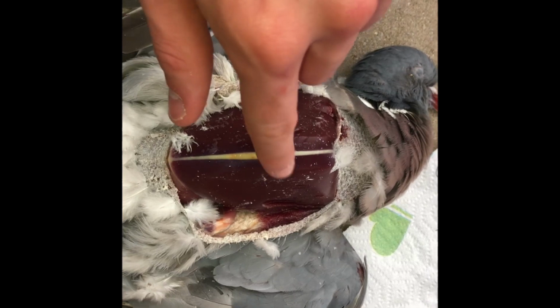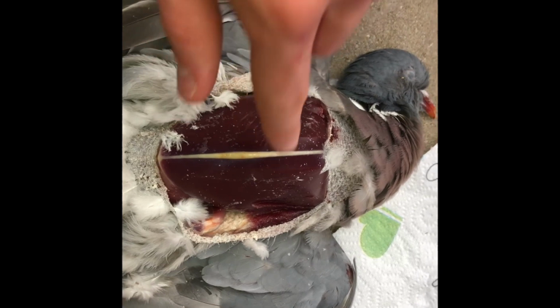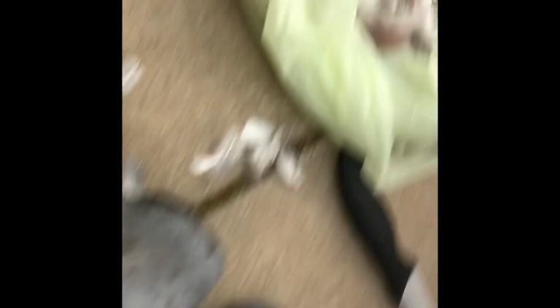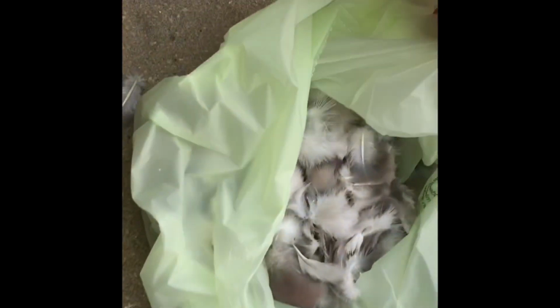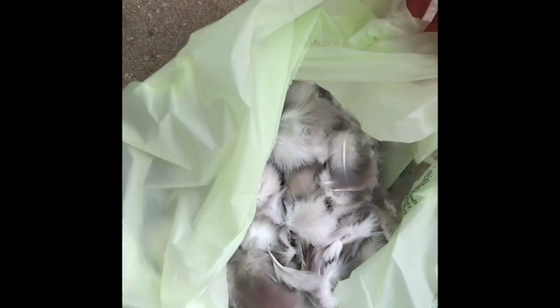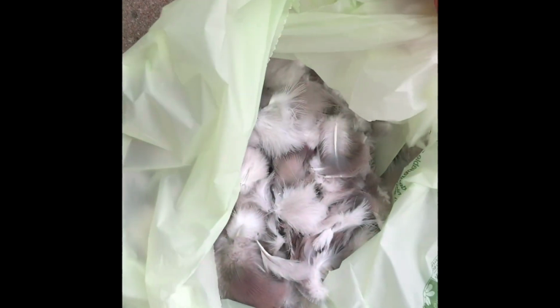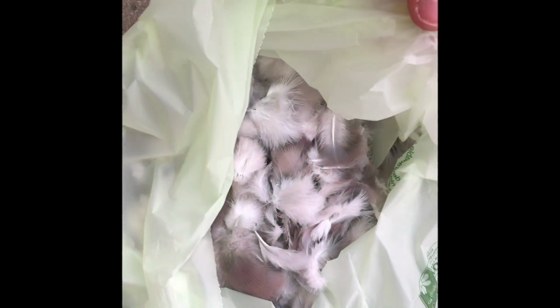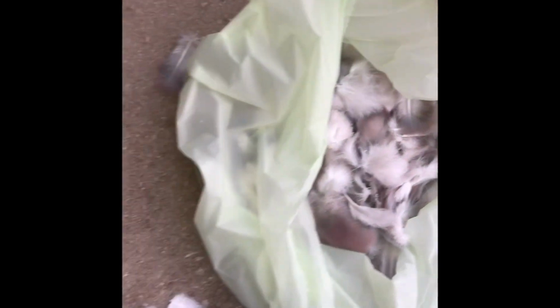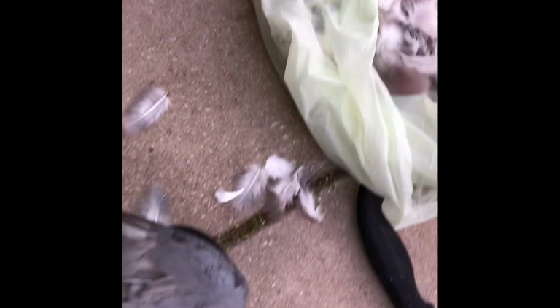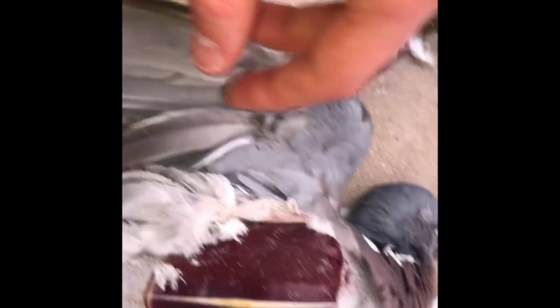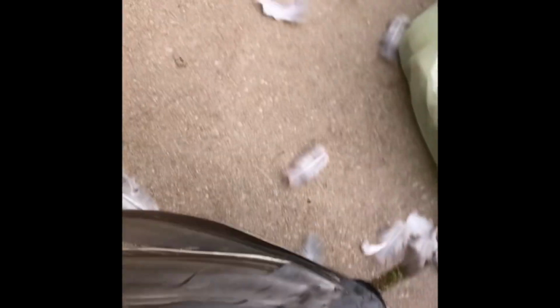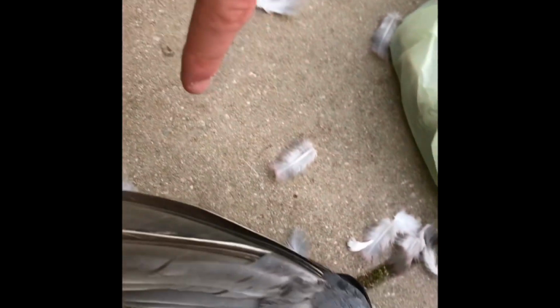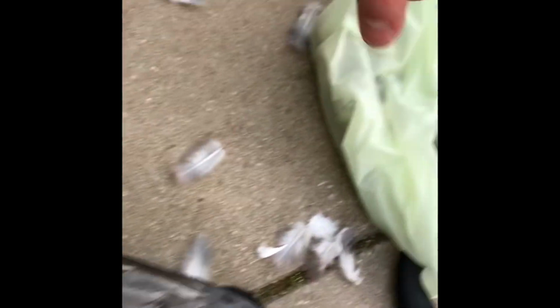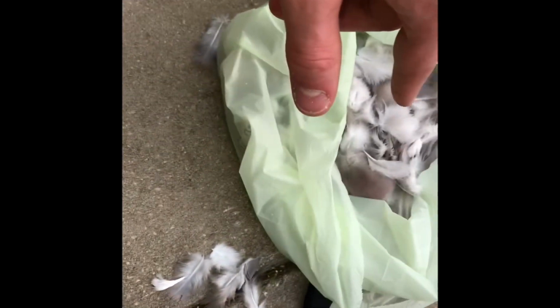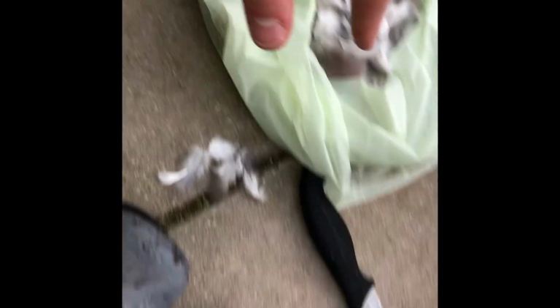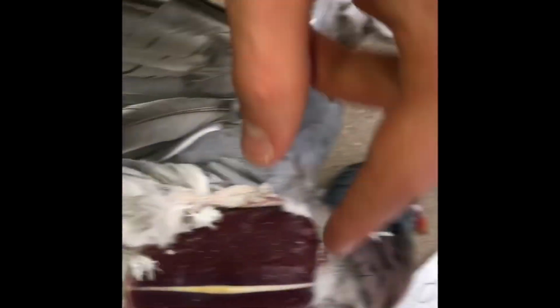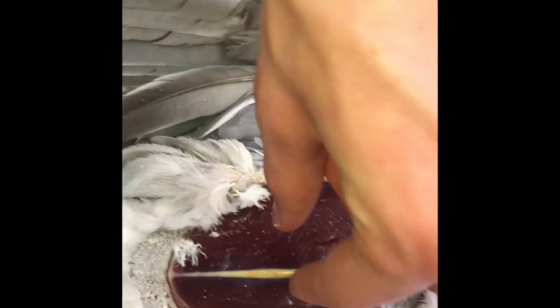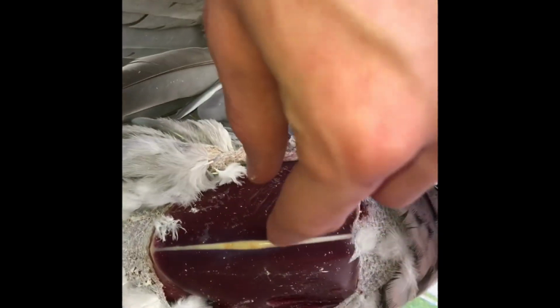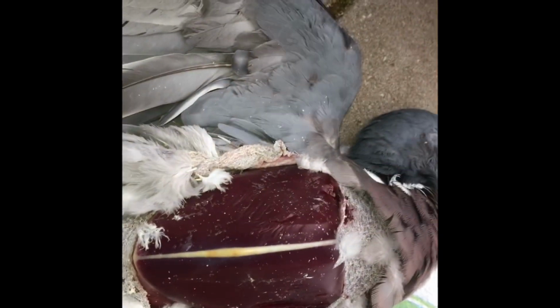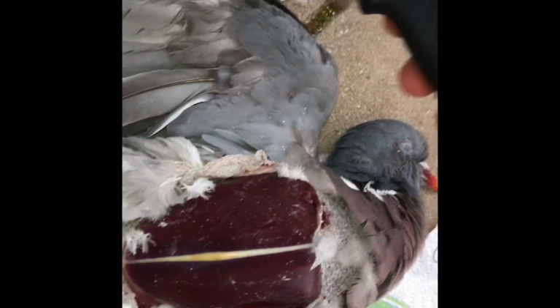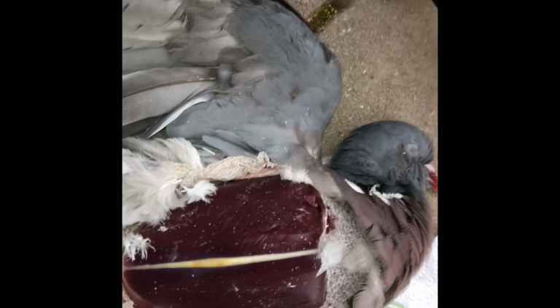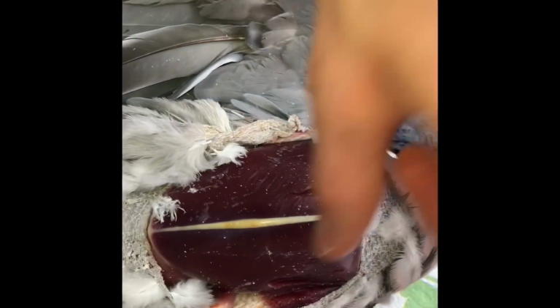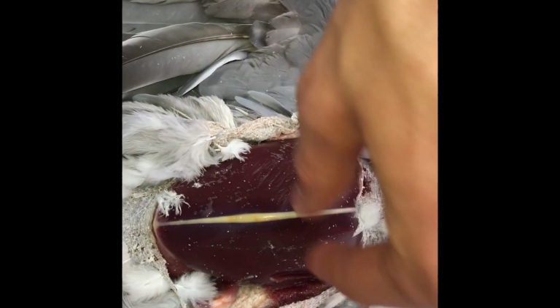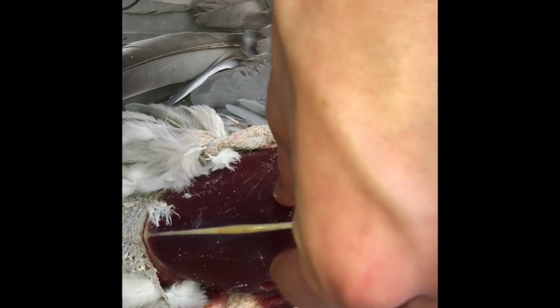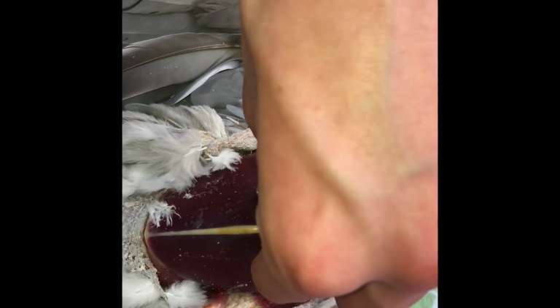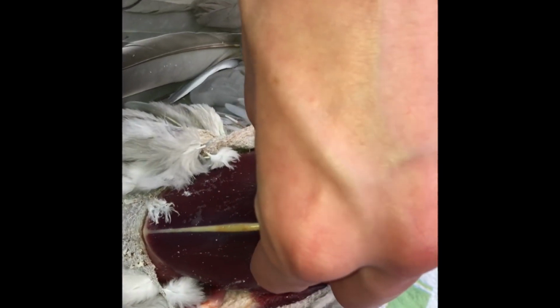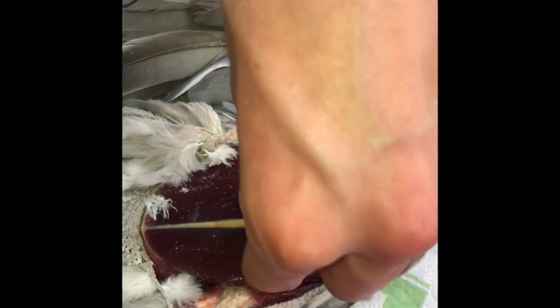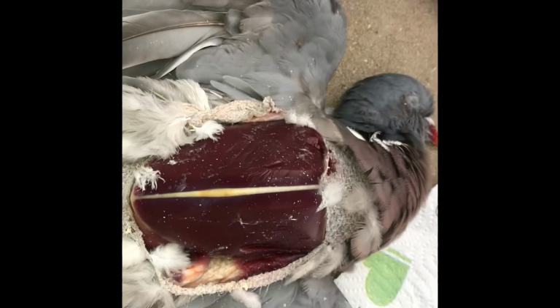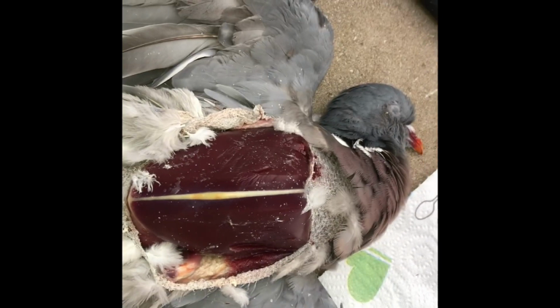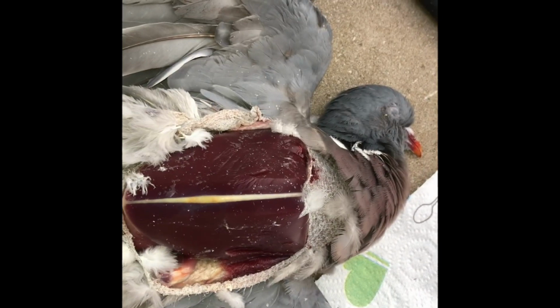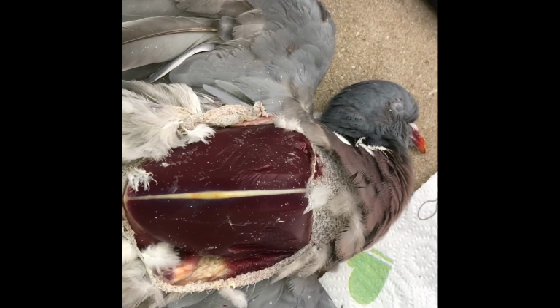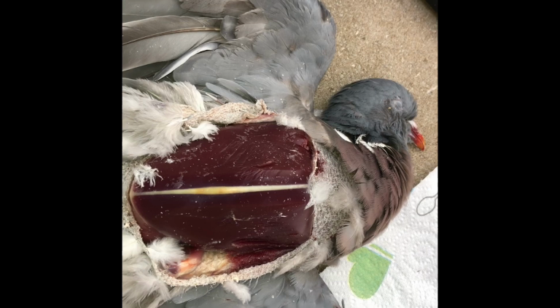I just plucked him, got my feathers in this bag — make sure you put them in a bag guys so they don't blow all around. I've got a couple on the floor that I'll pick up later and put back in the bag. Then just cut the skin away with the knife and expose the nice meat. I just wanted to show you I wasn't wasting it.